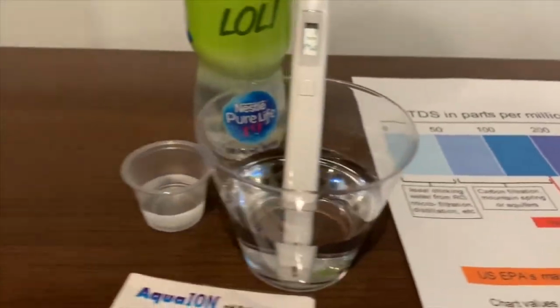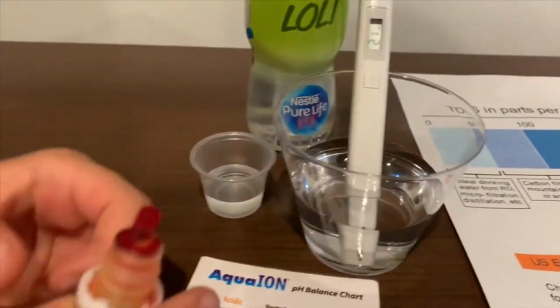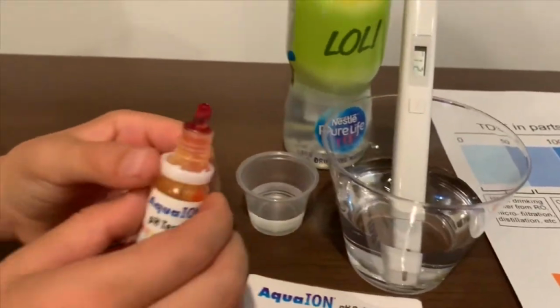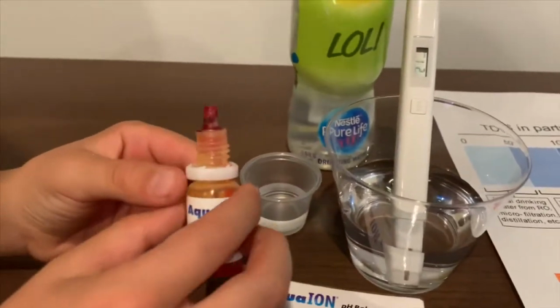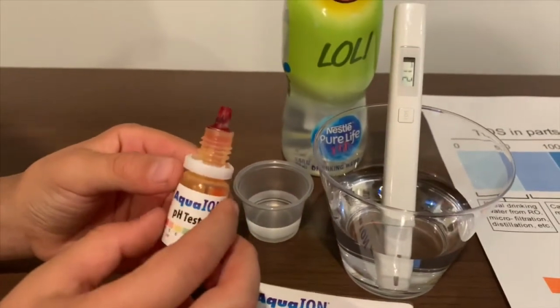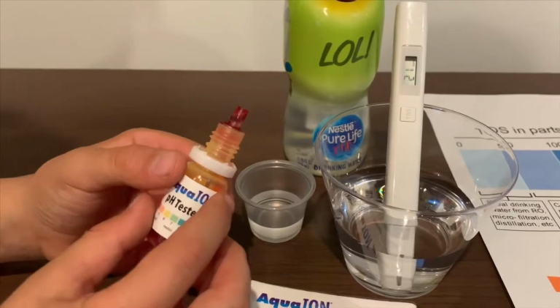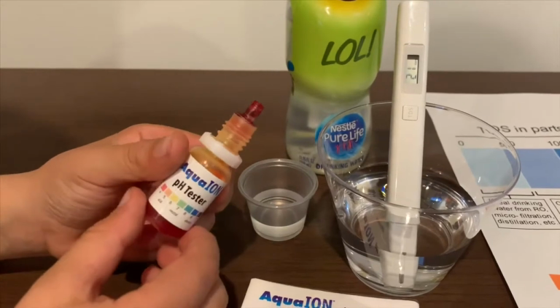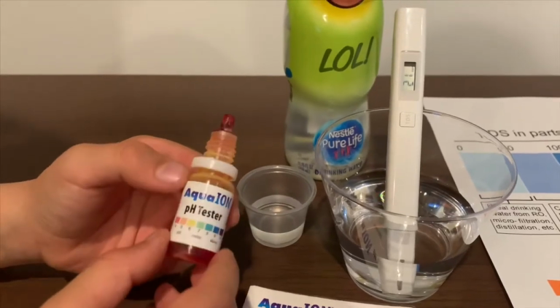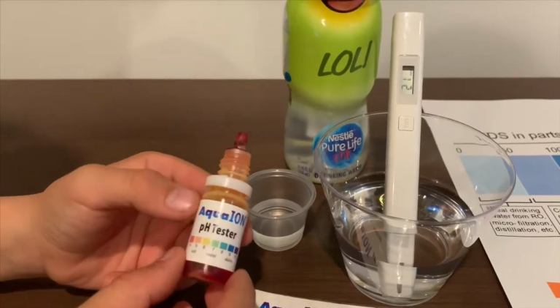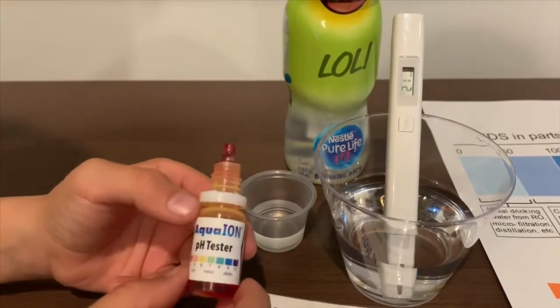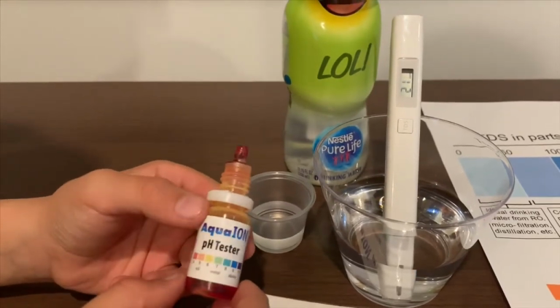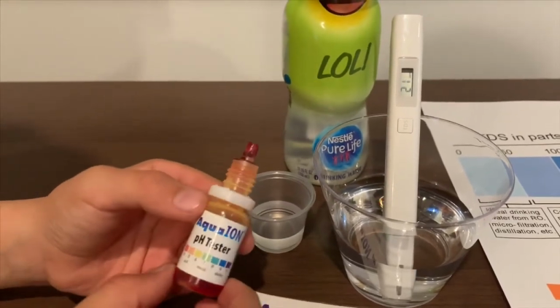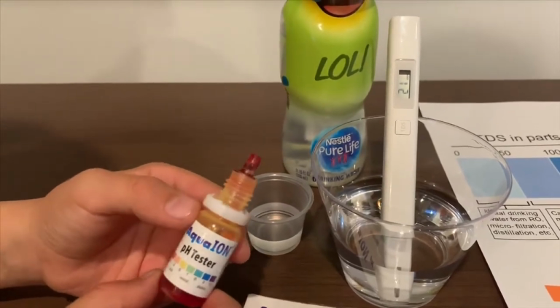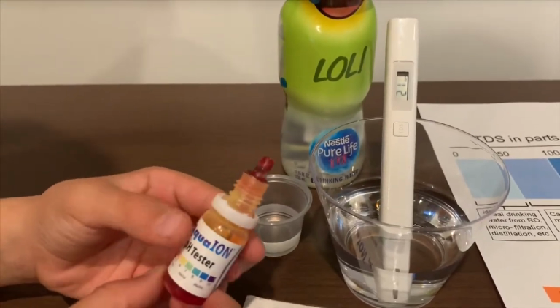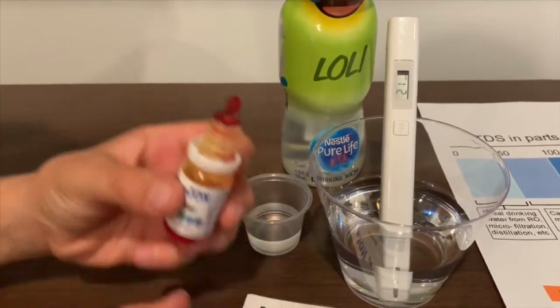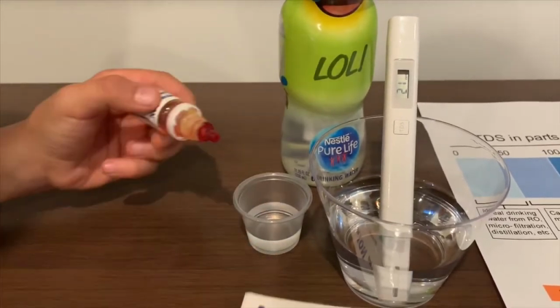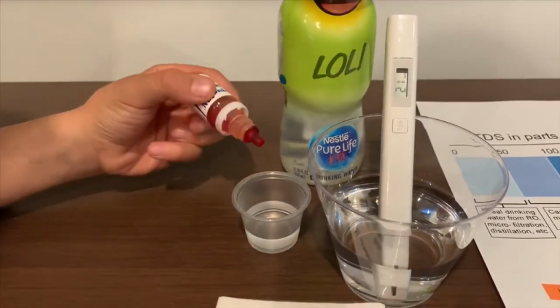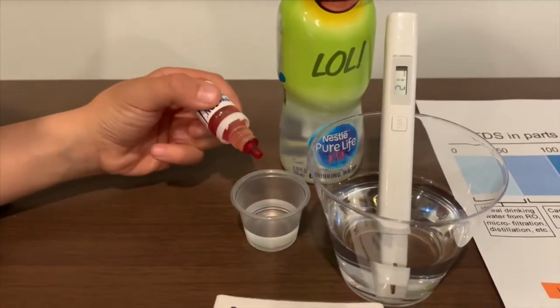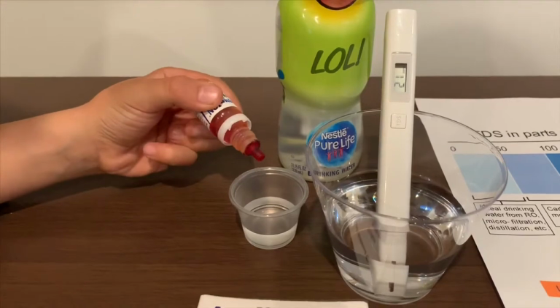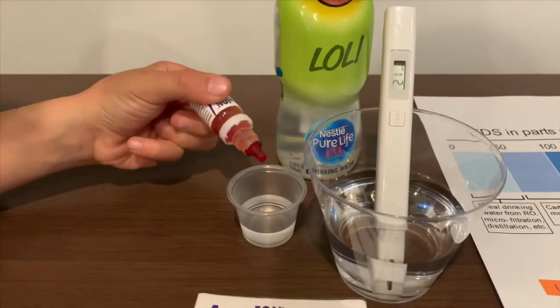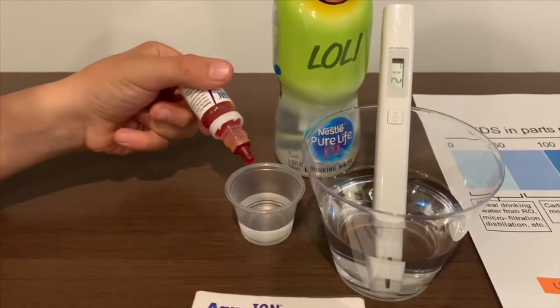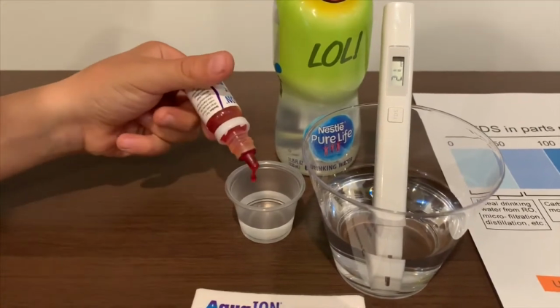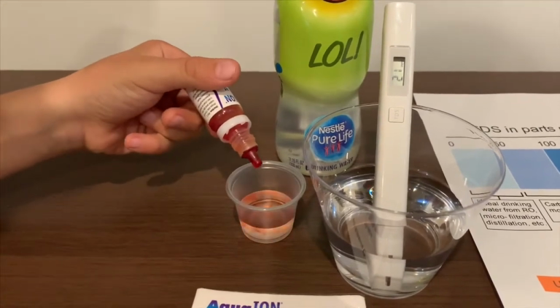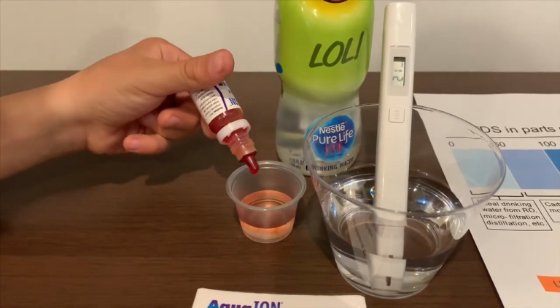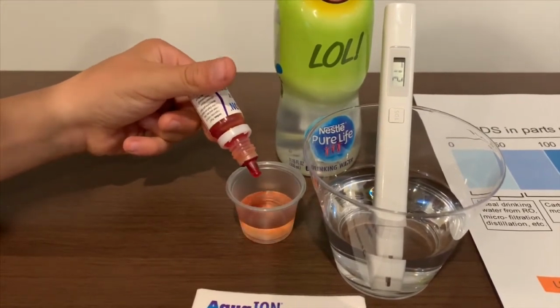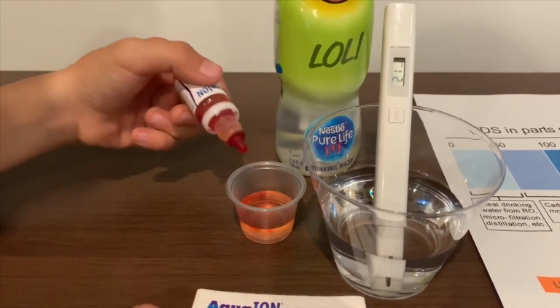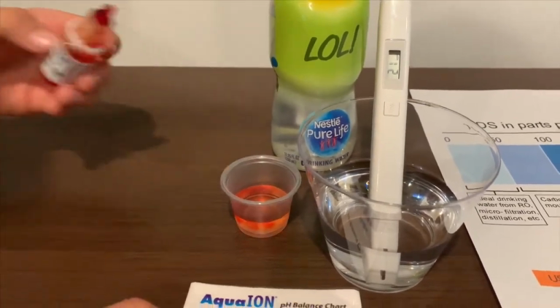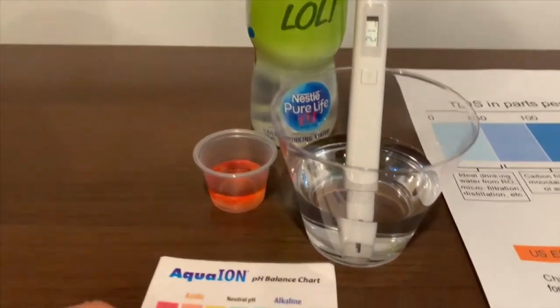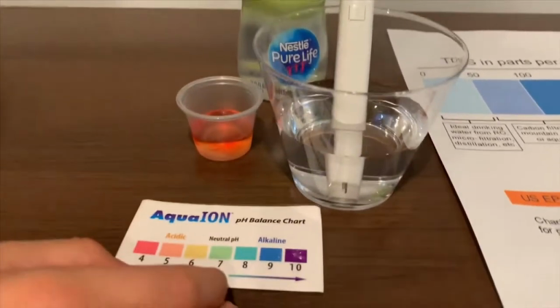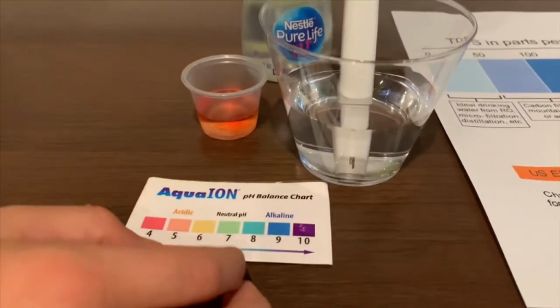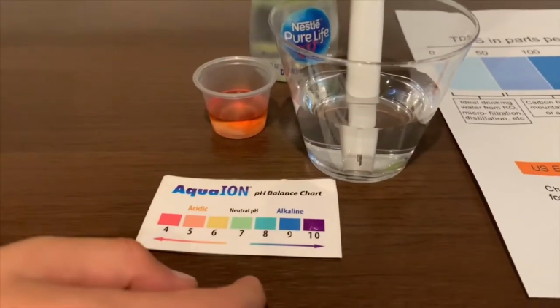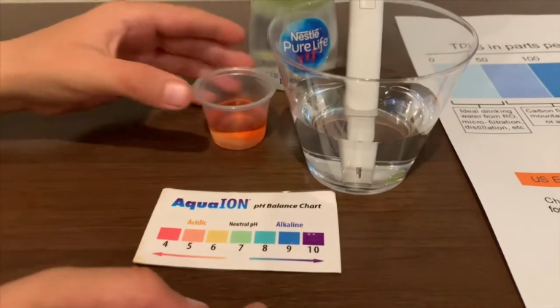Now let's test the pH level. If you want to buy this pH tester, check the link down below. Only do two drops. Let's stir it a little.